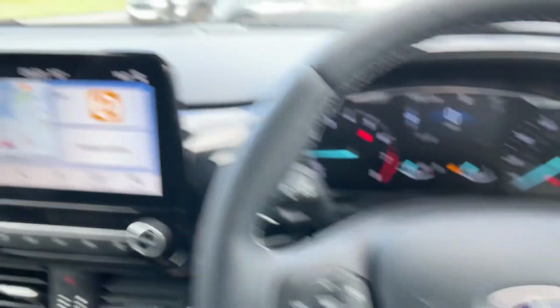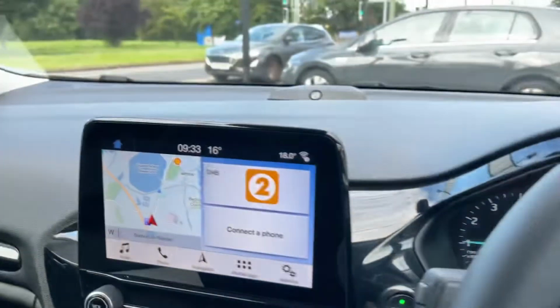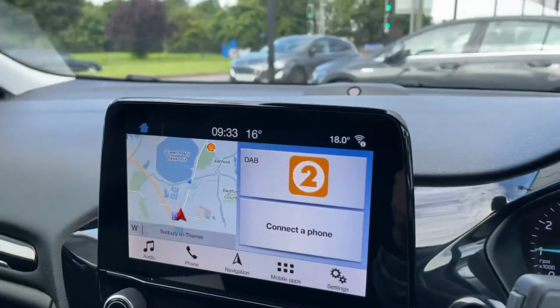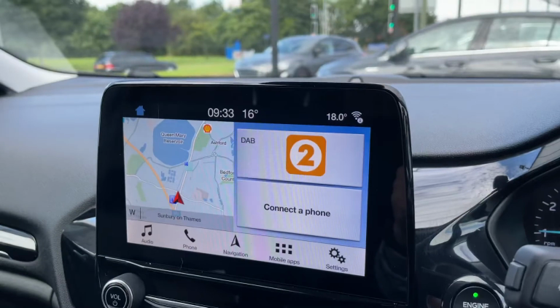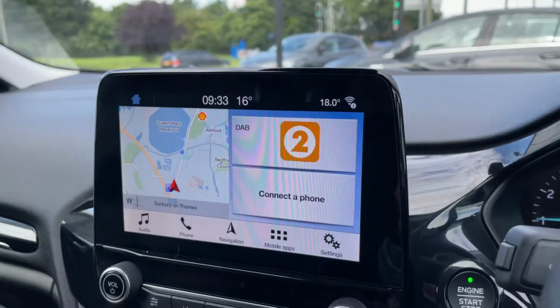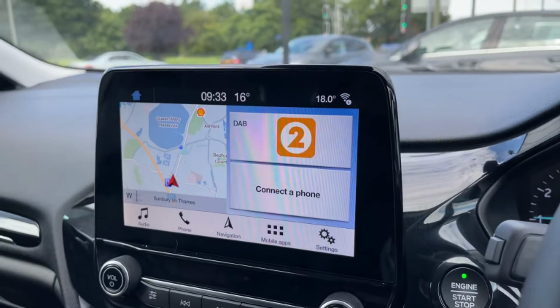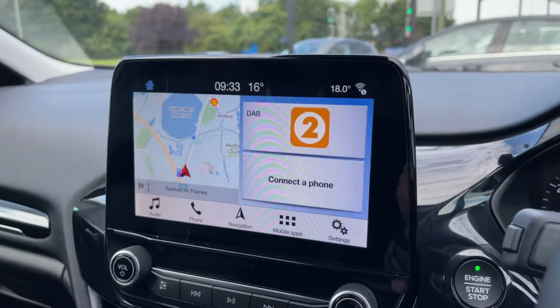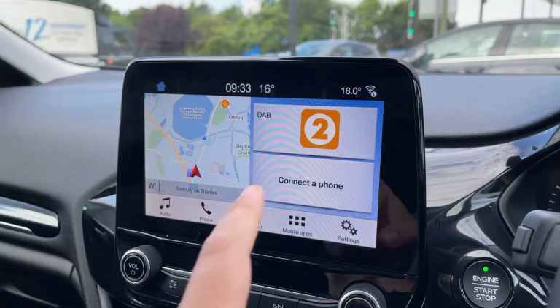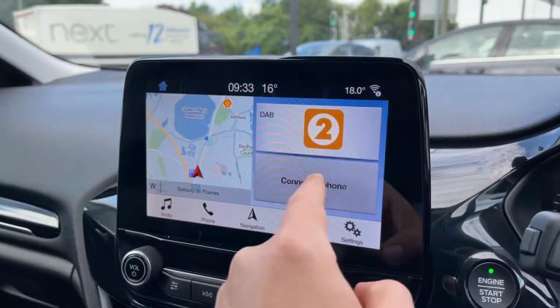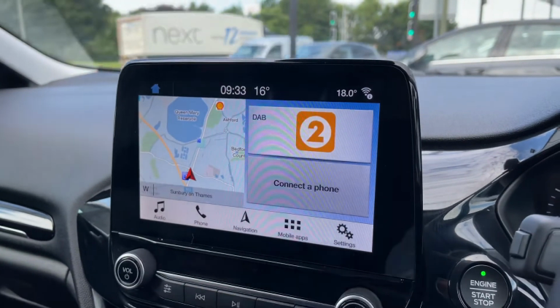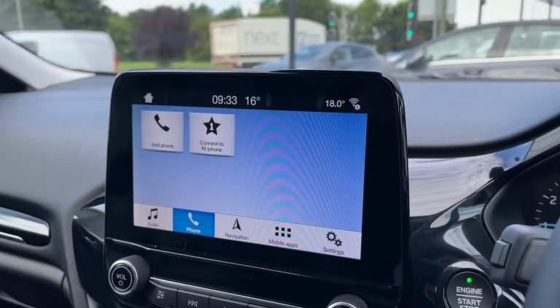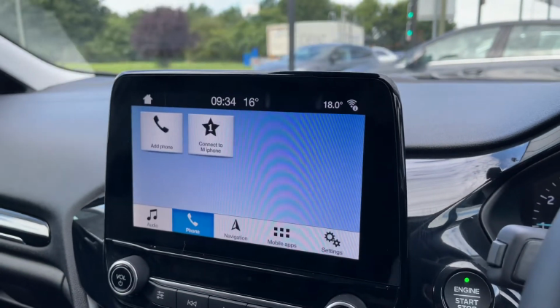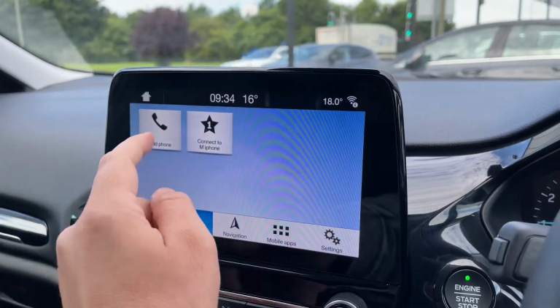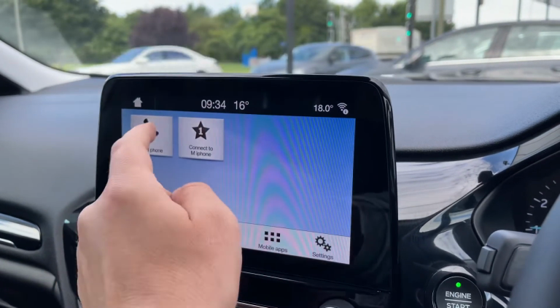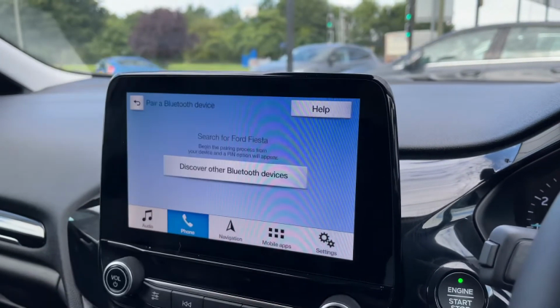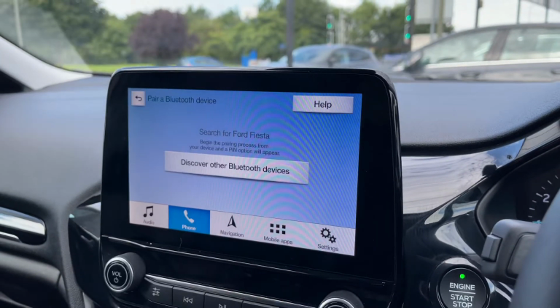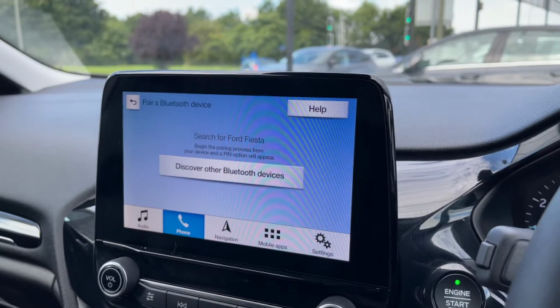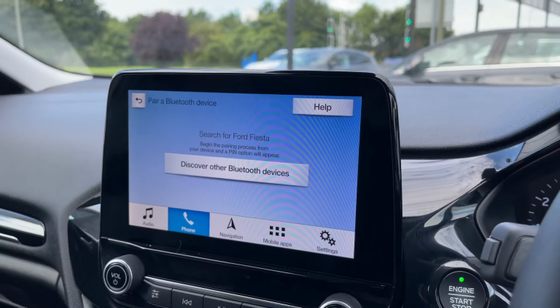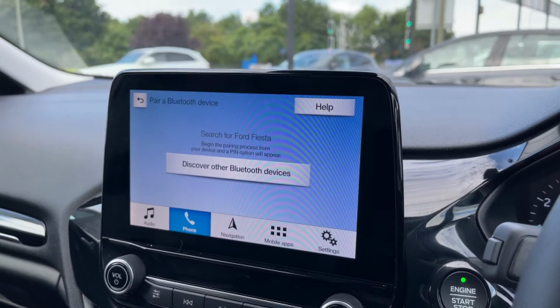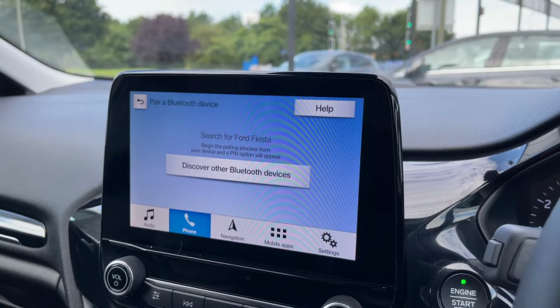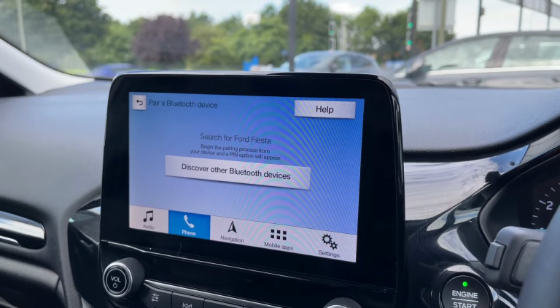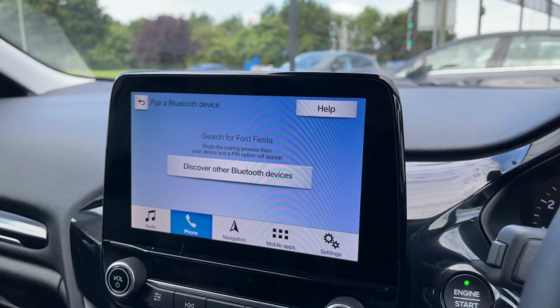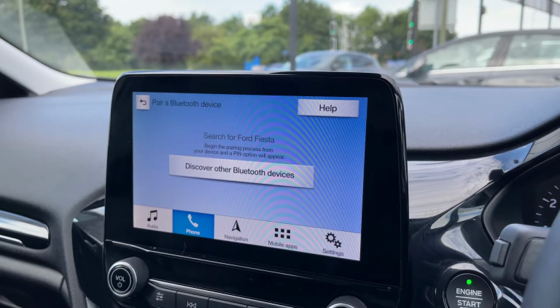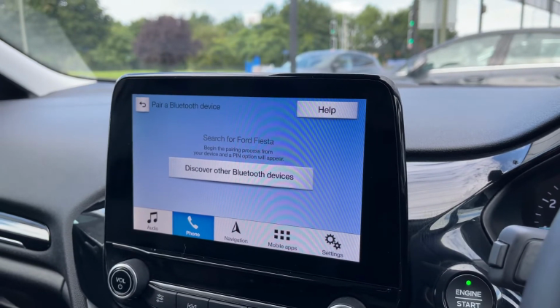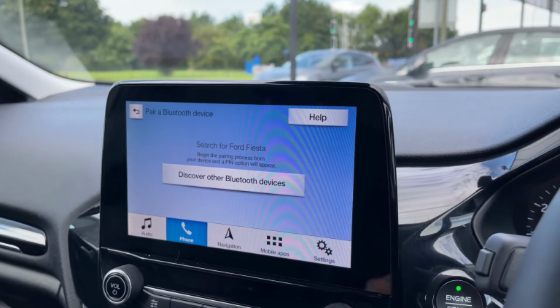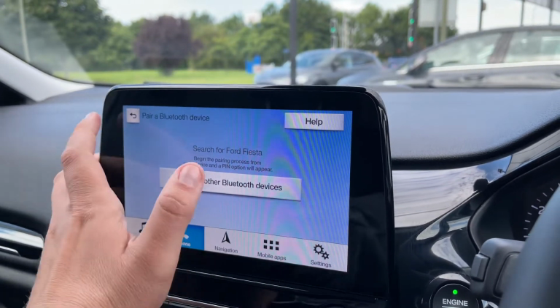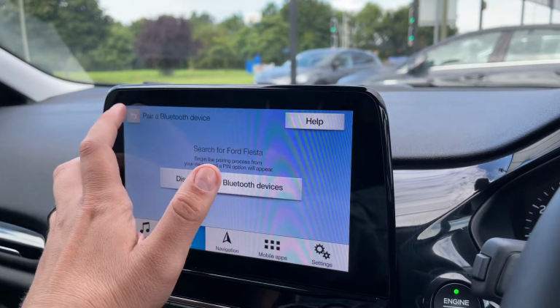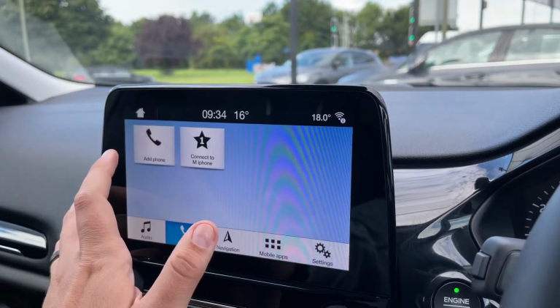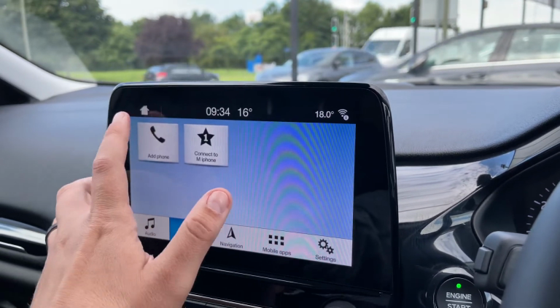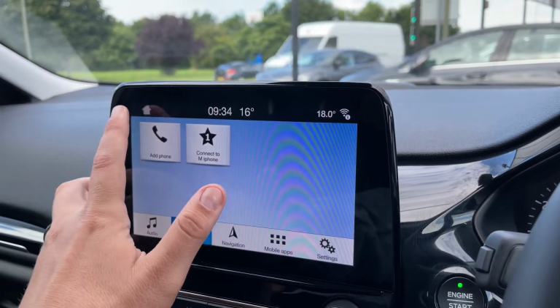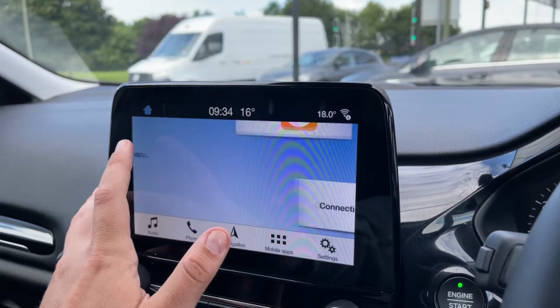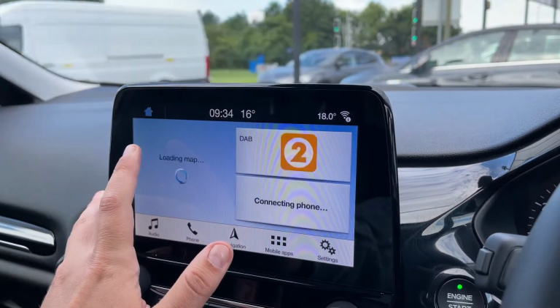Over in the centre is where you would pair up your phone before you can use it. Hit add phone, search for your vehicle on your device and select it once it is found, and then follow the instructions on screen from there.